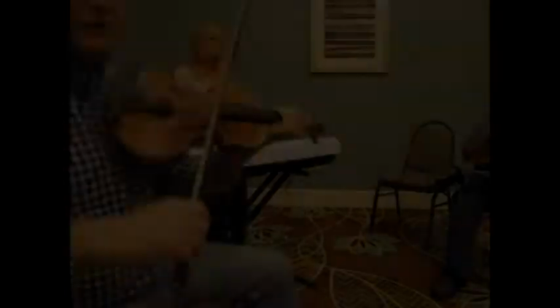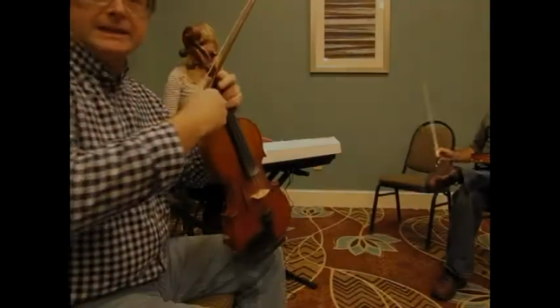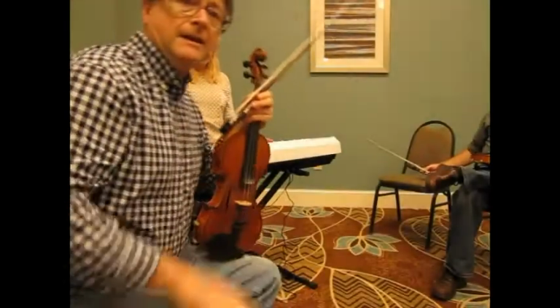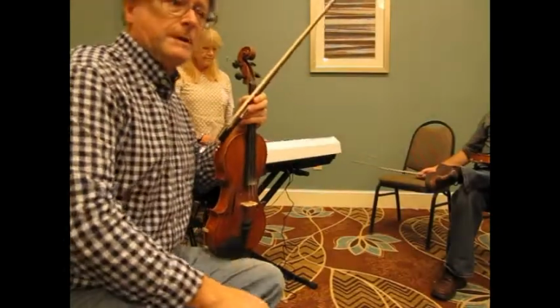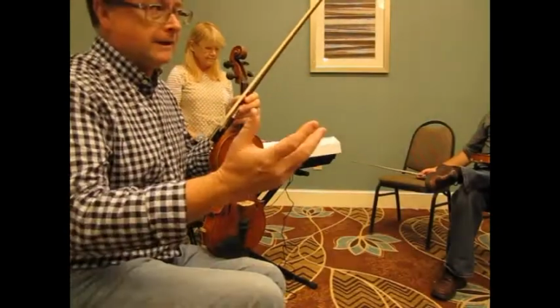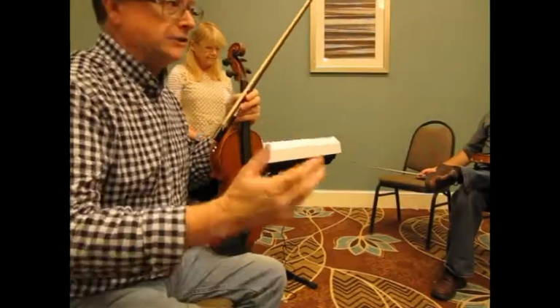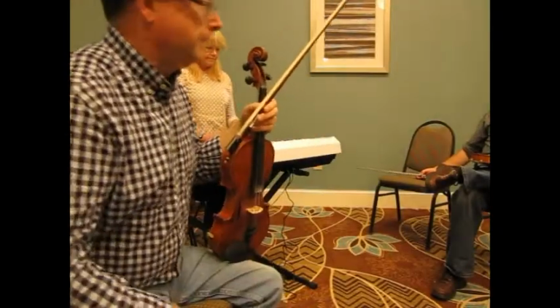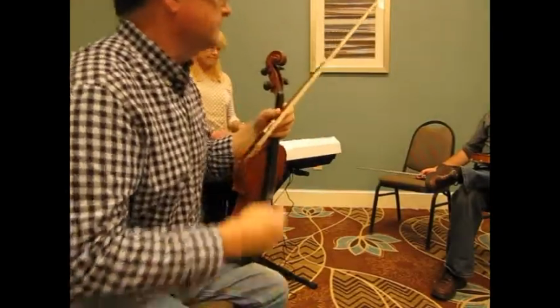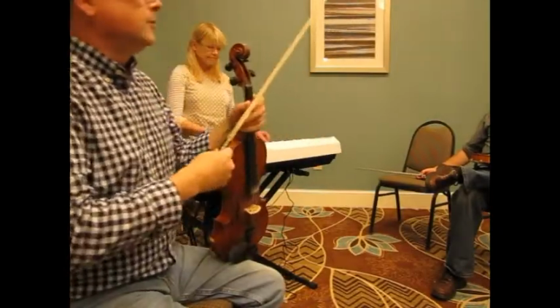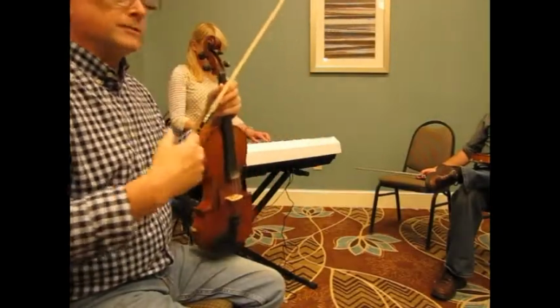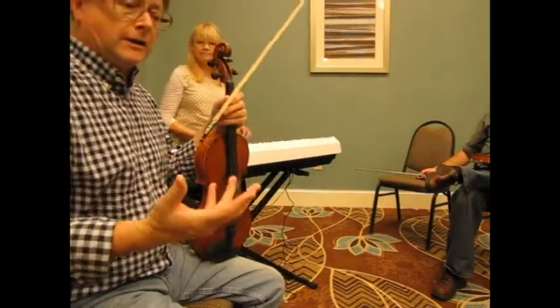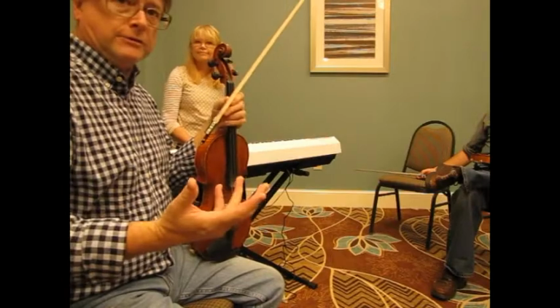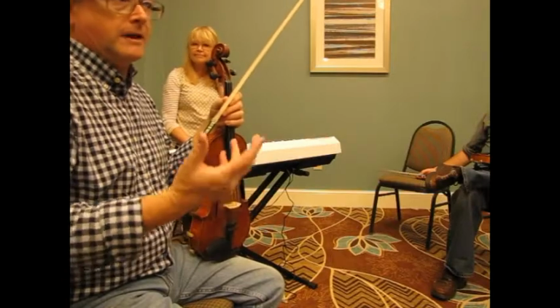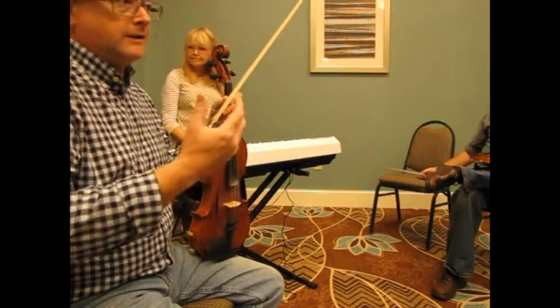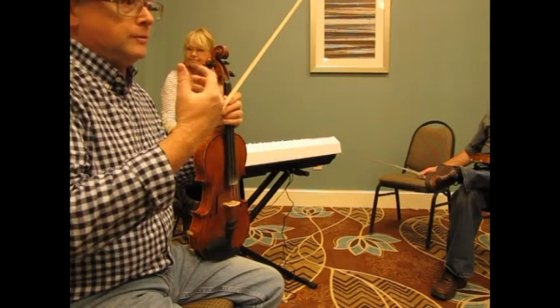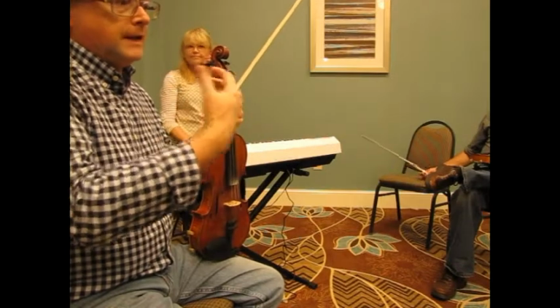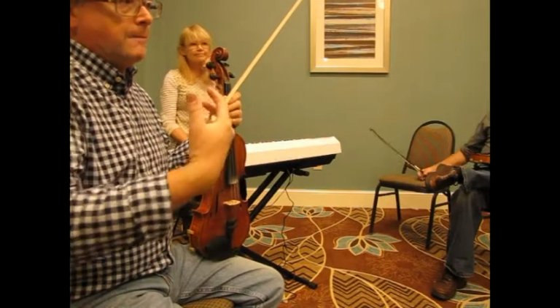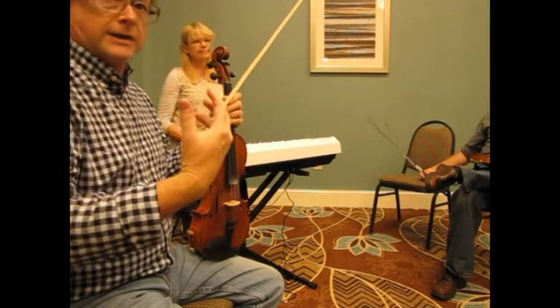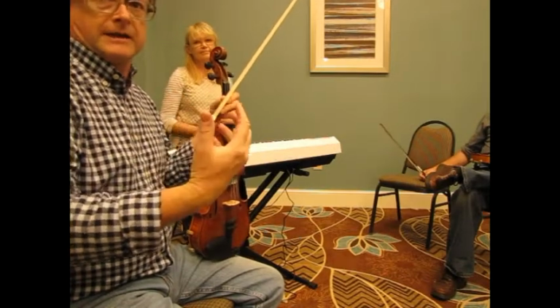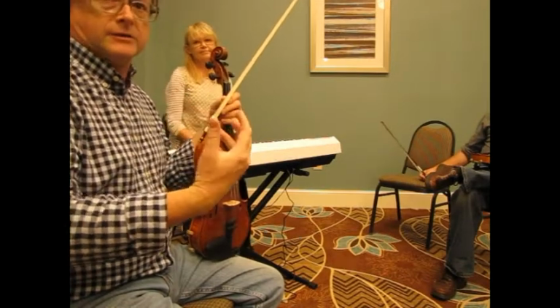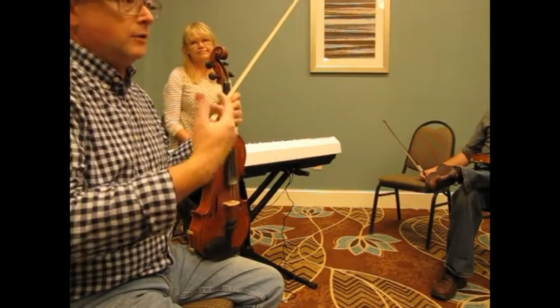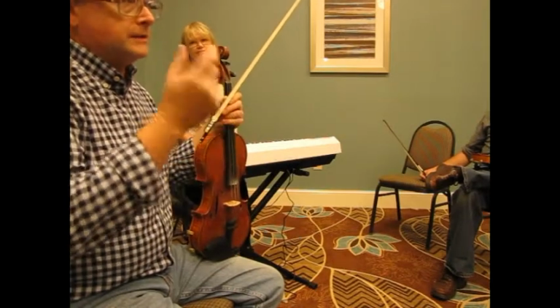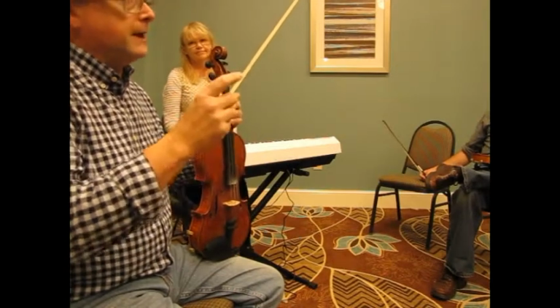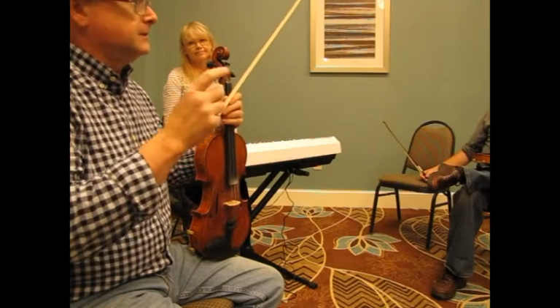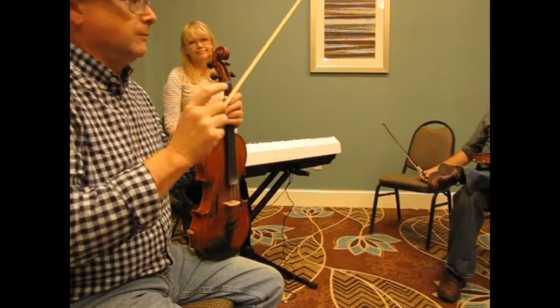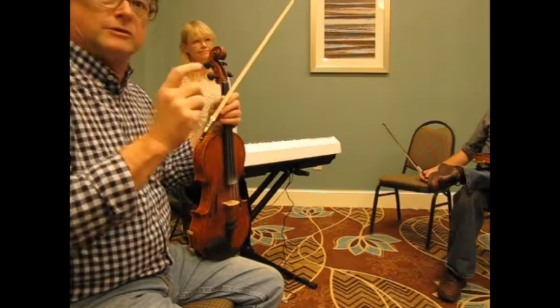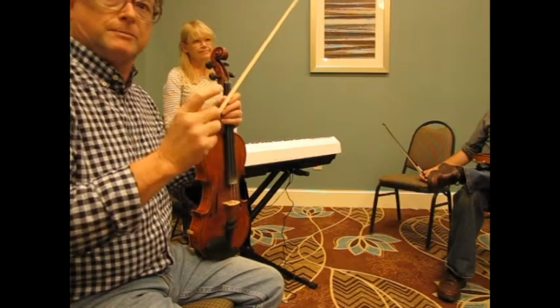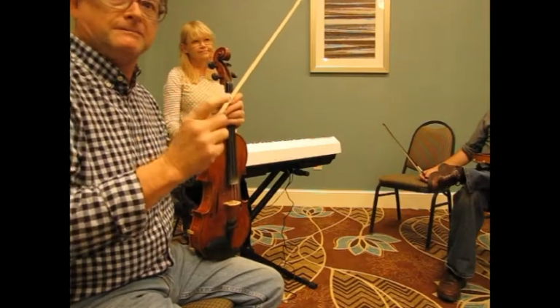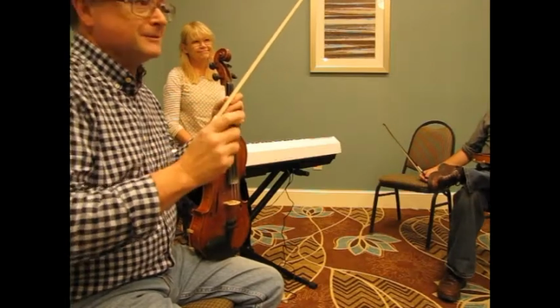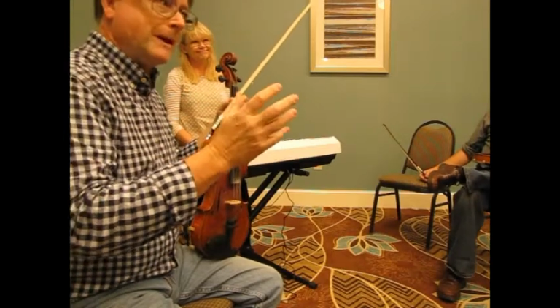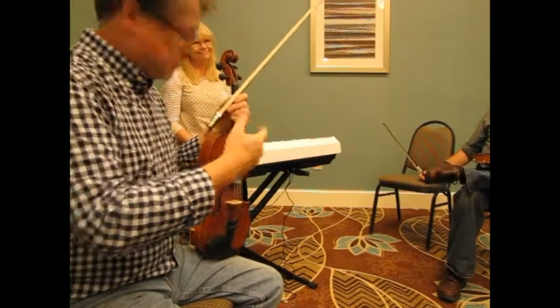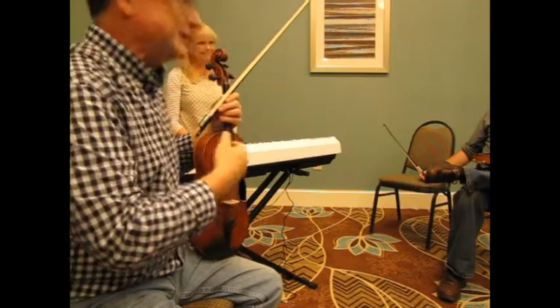So that's in D. Let's mess around in D just a little bit here first. Because whenever I learn a new tune, I like to lay all my notes out in that key so I know. Because half the battle is knowing which notes not to play, because there's so many different choices.